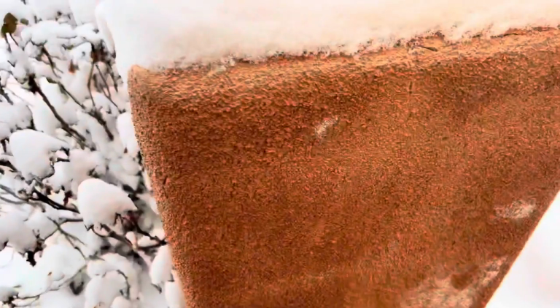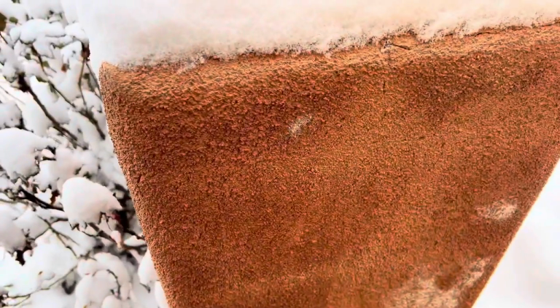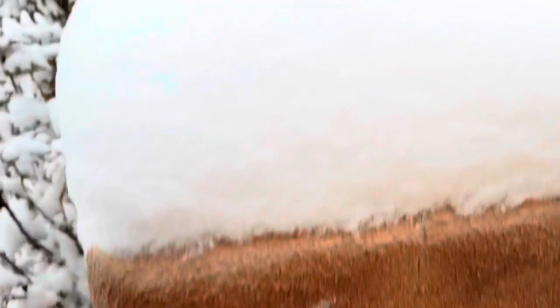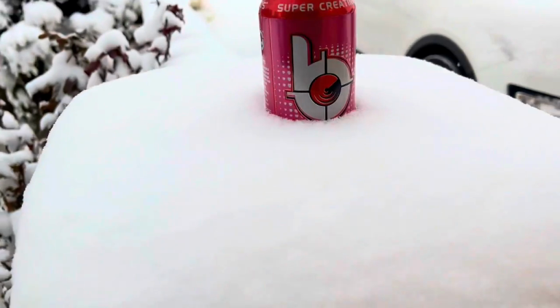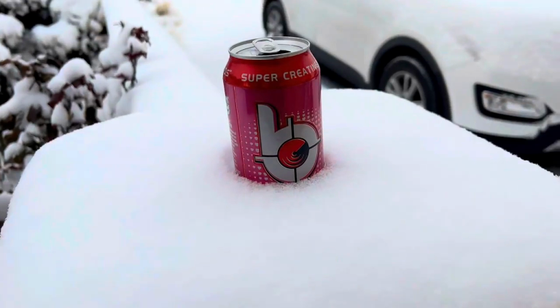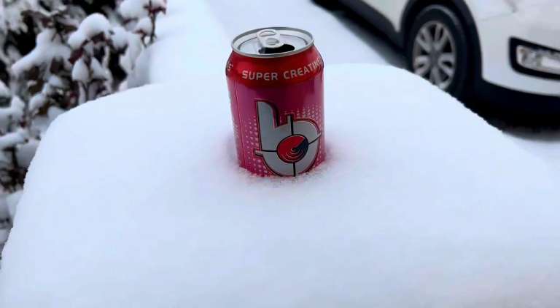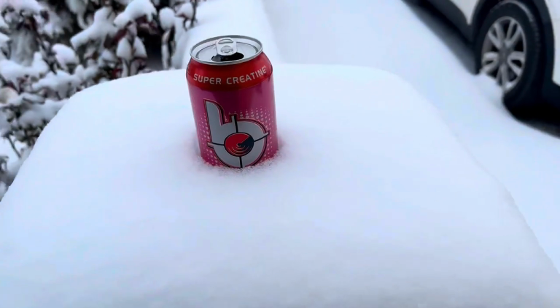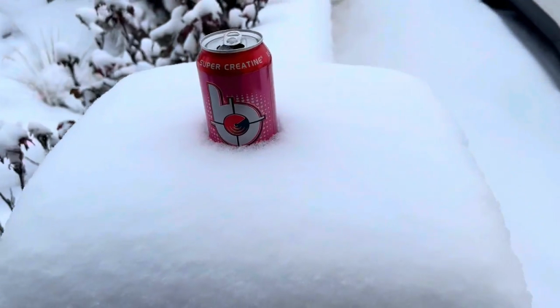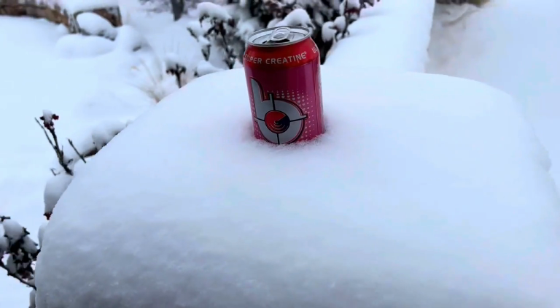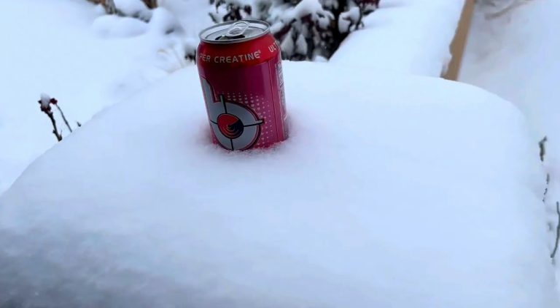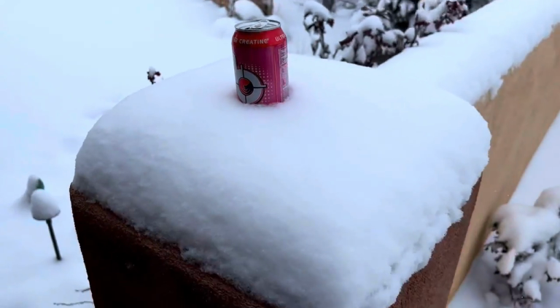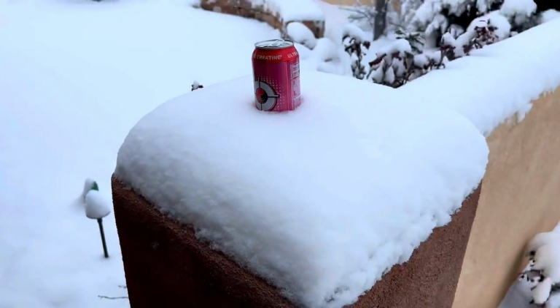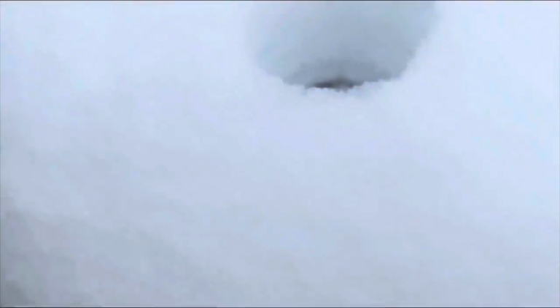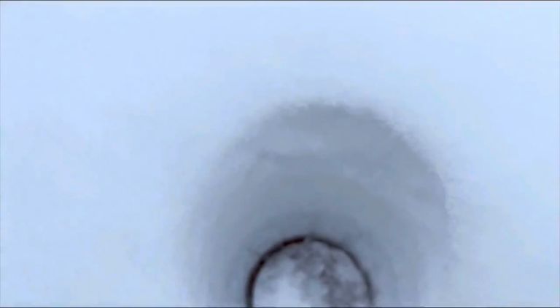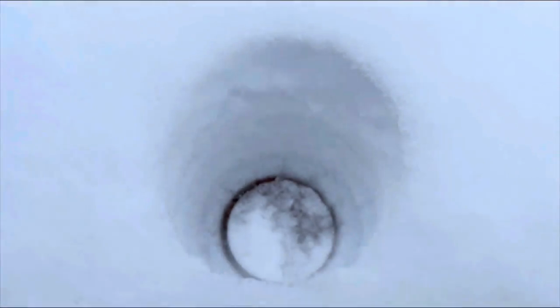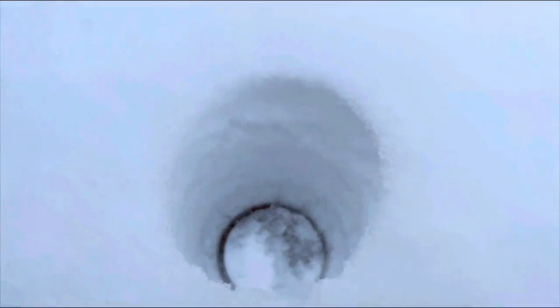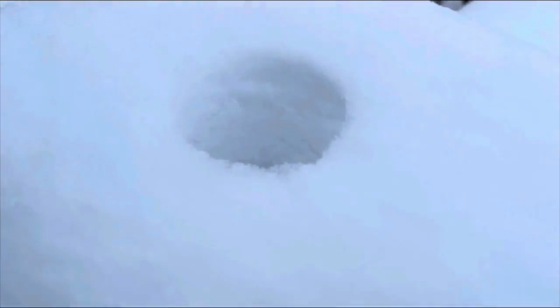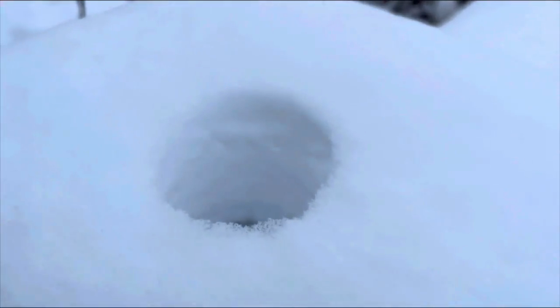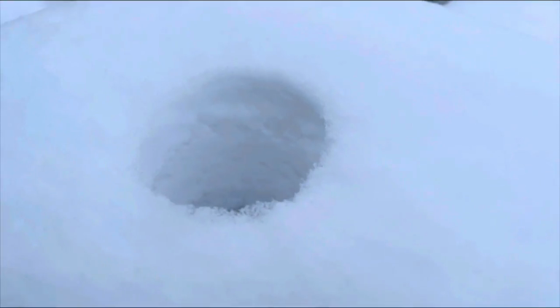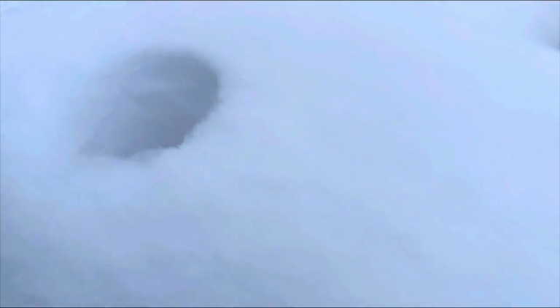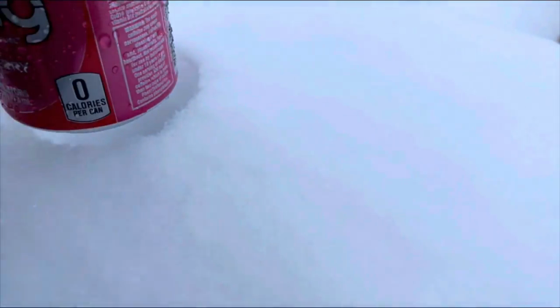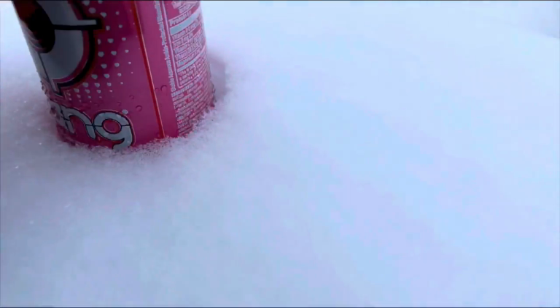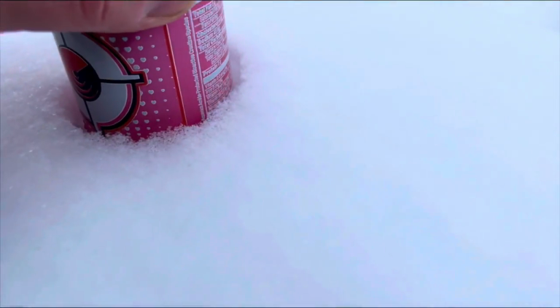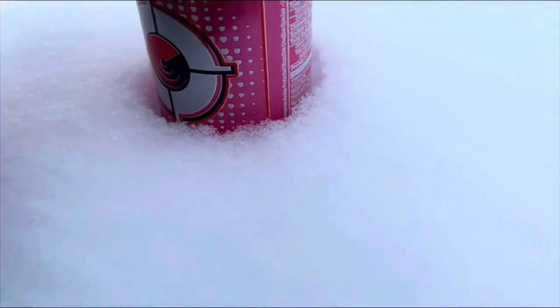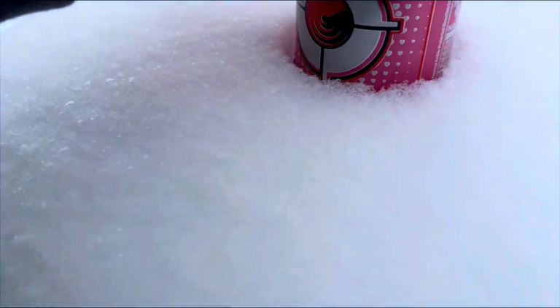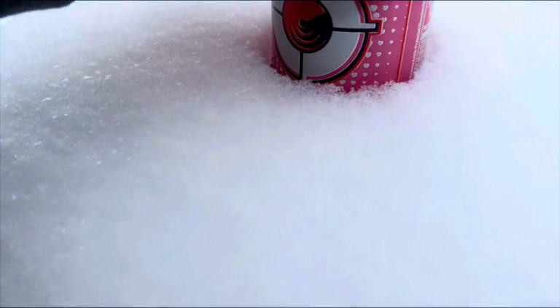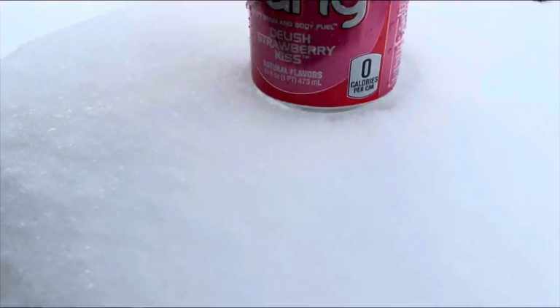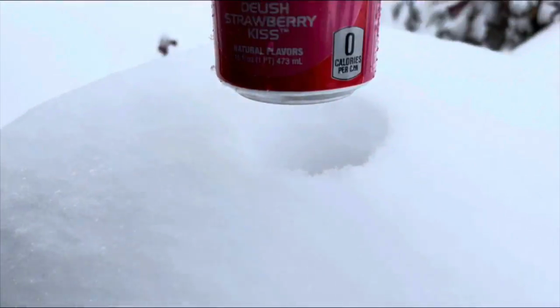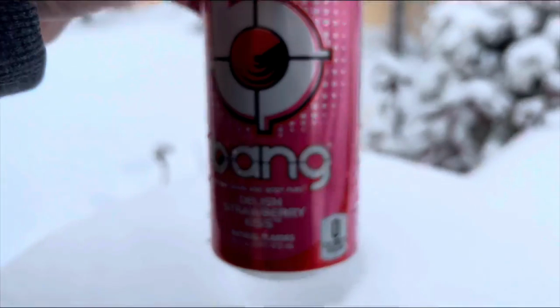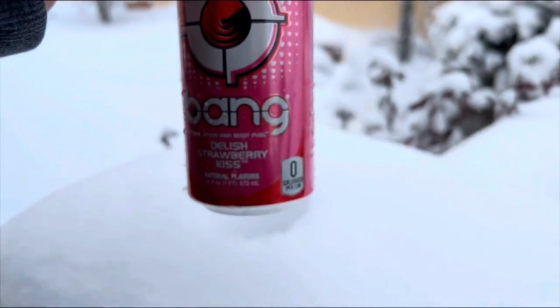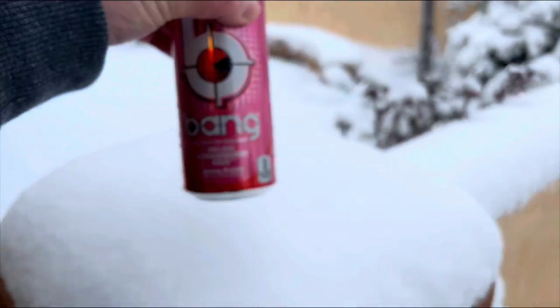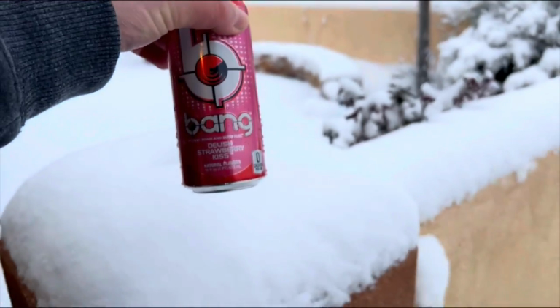One cool thing is you get built-in coolers everywhere when it's snowing. About three inches of snow on that Bang Energy.